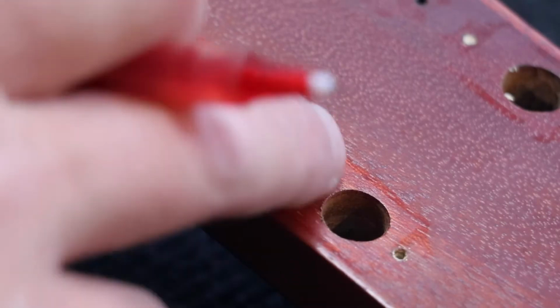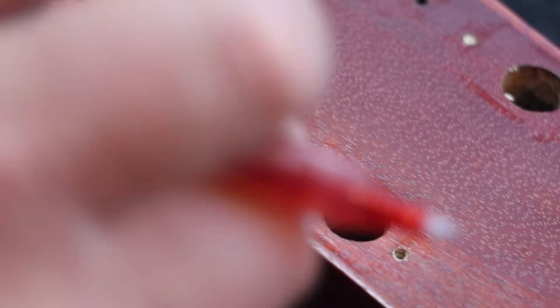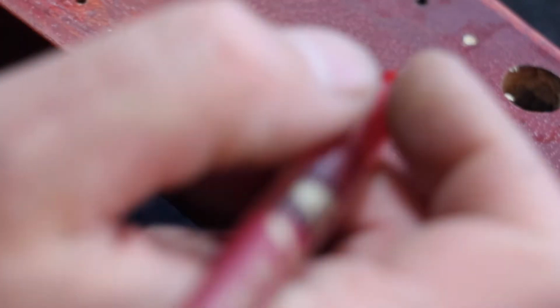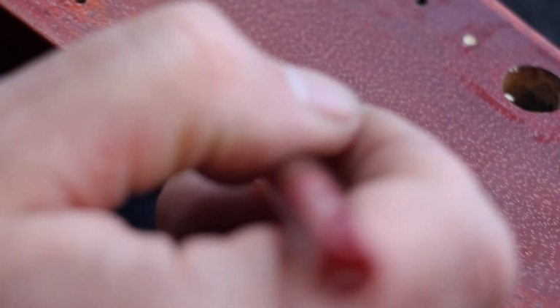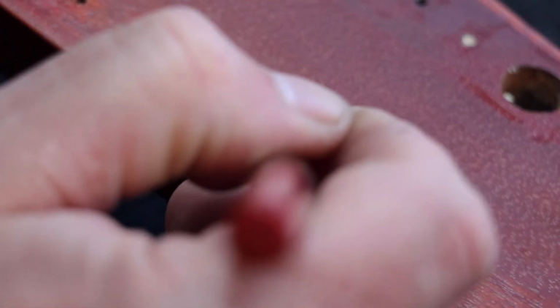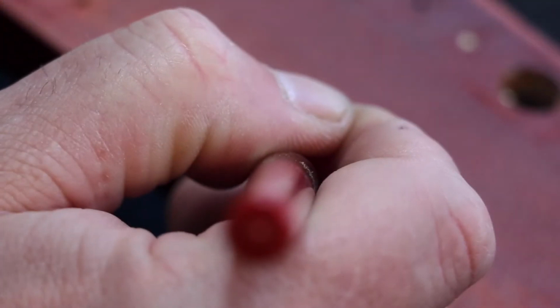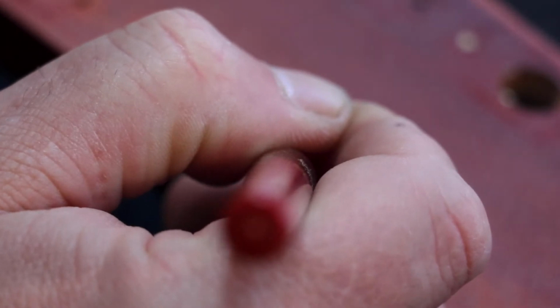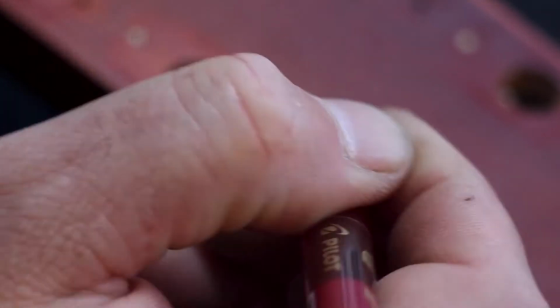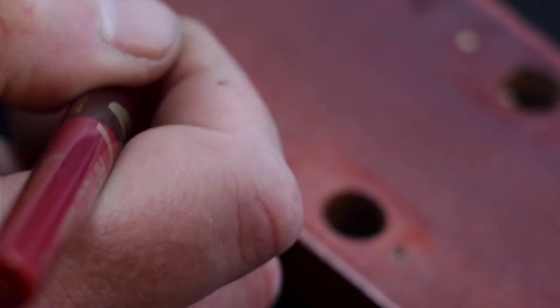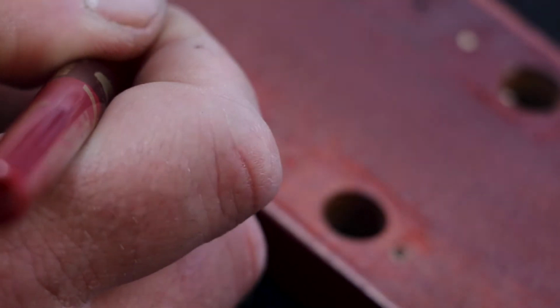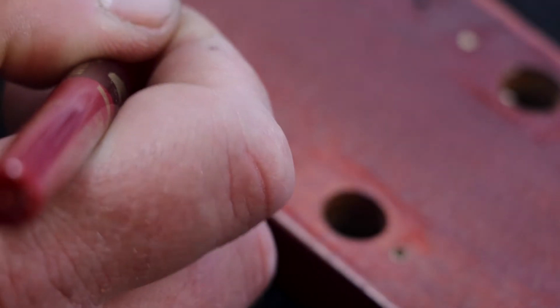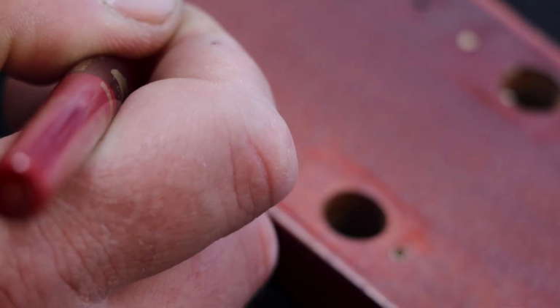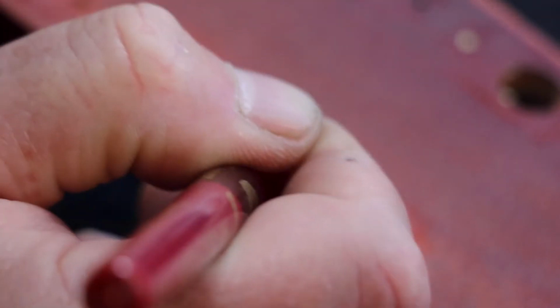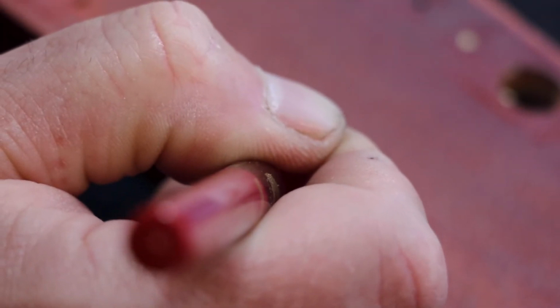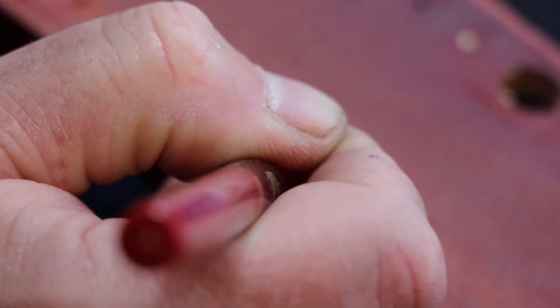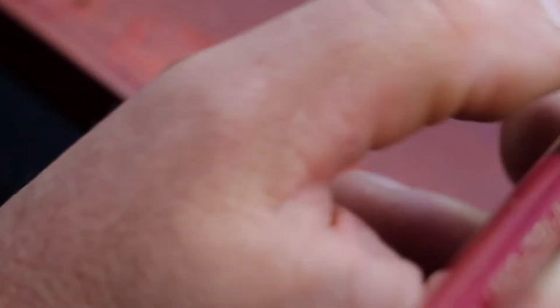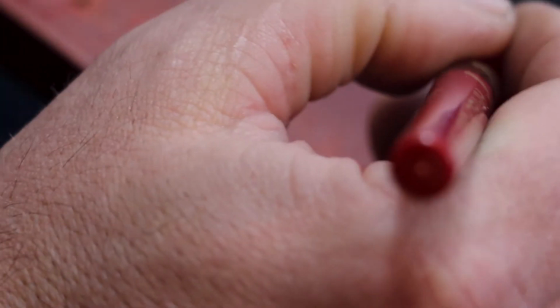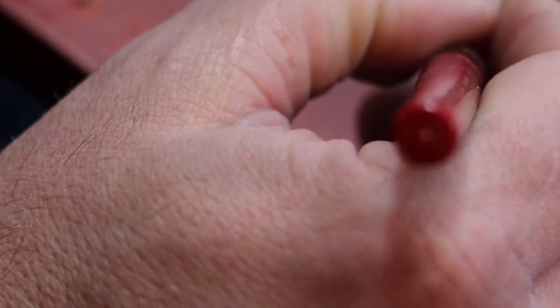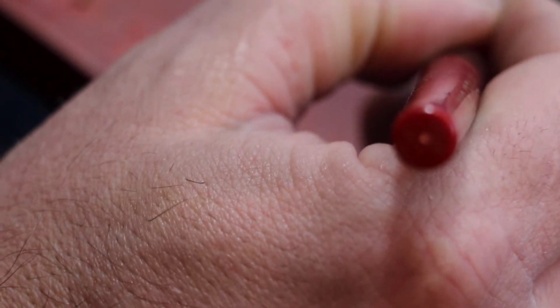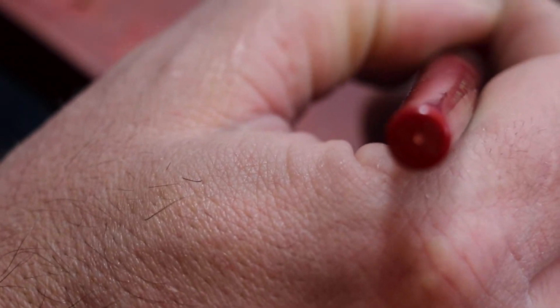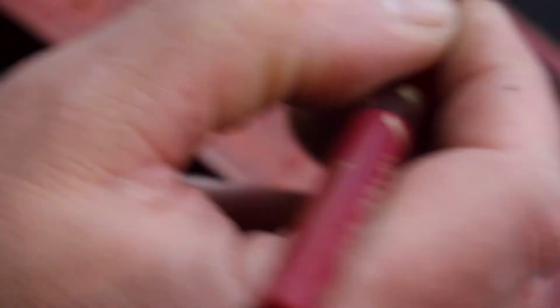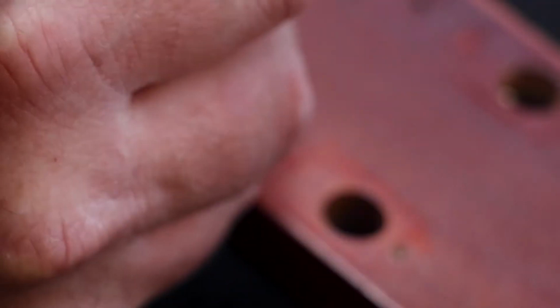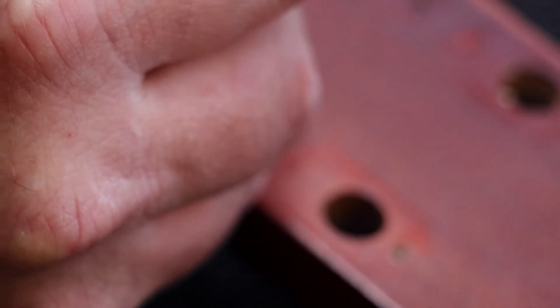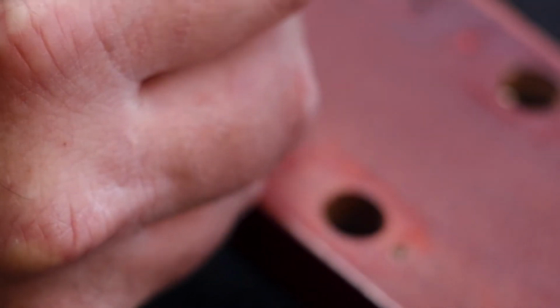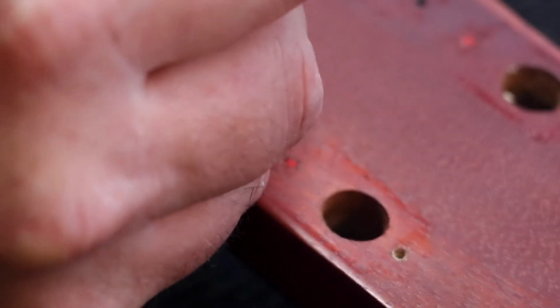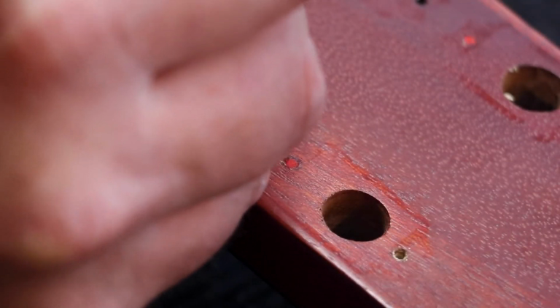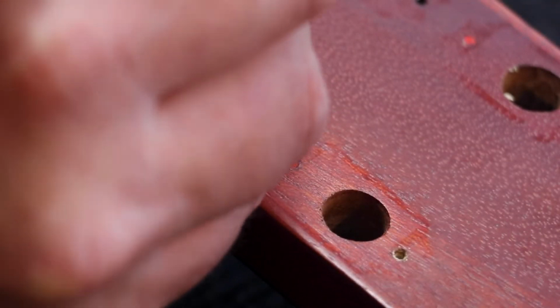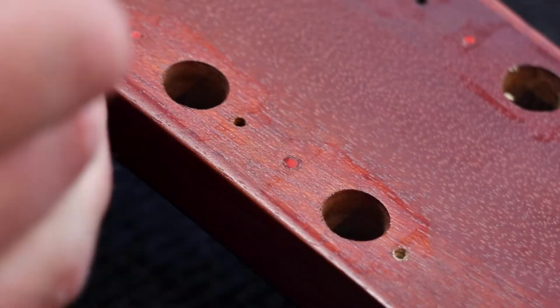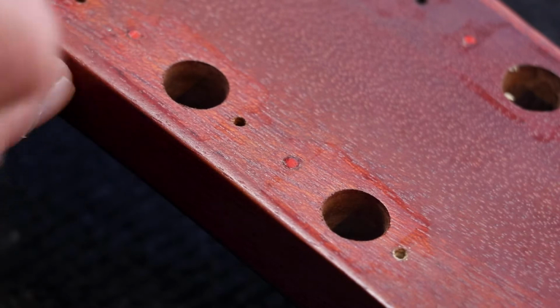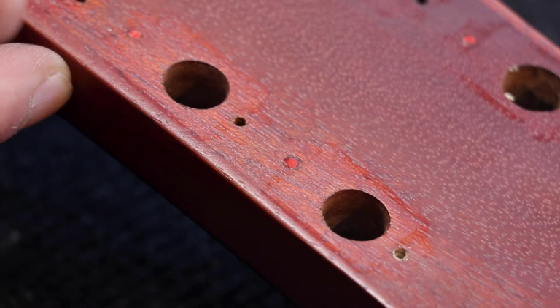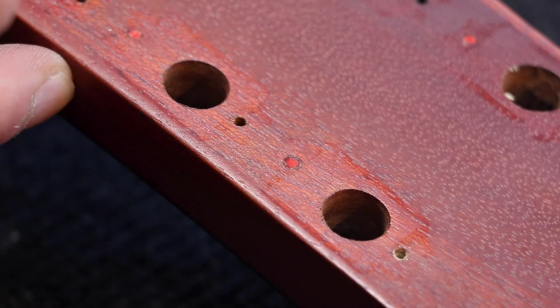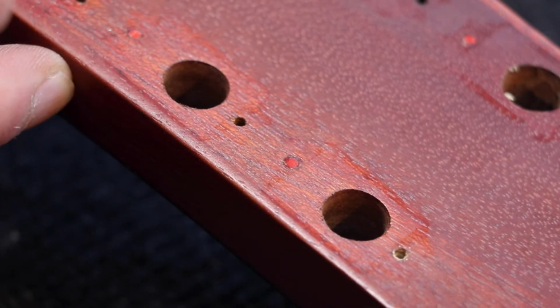Now I want to color these just a bit, using the red ink on all the holes, just because it's prettier.